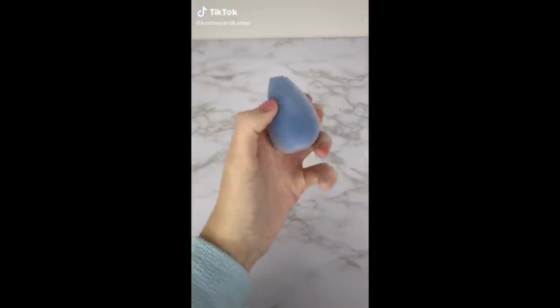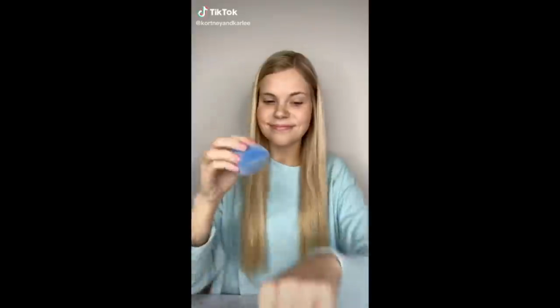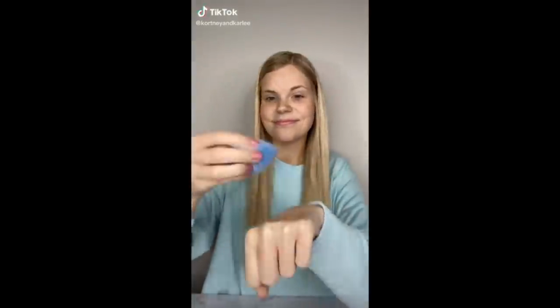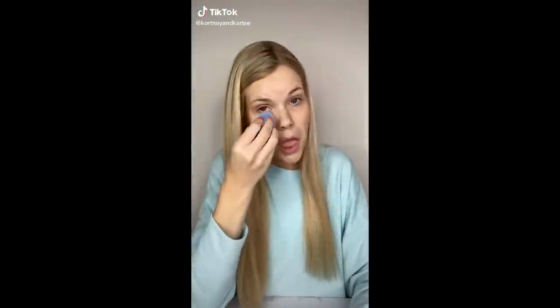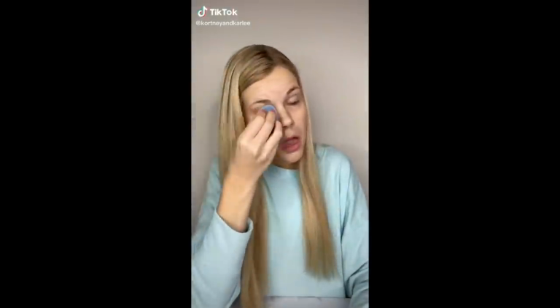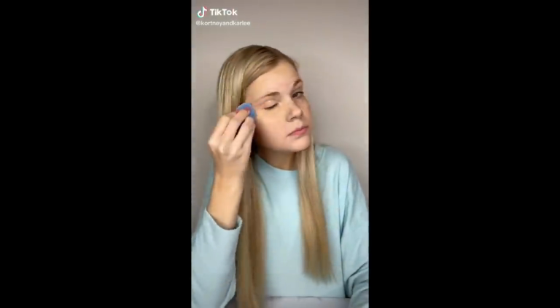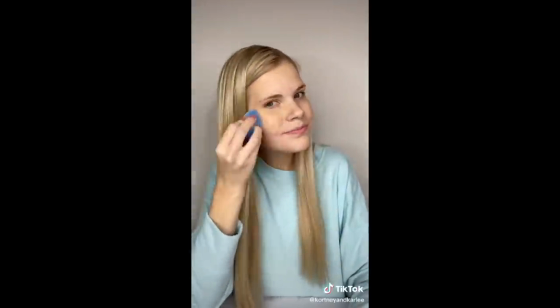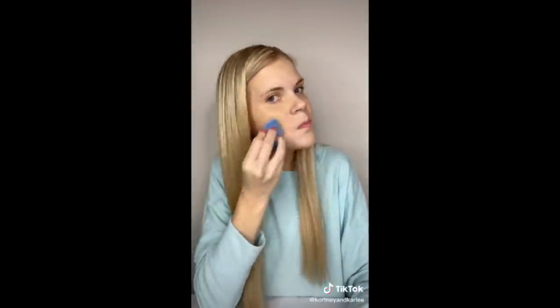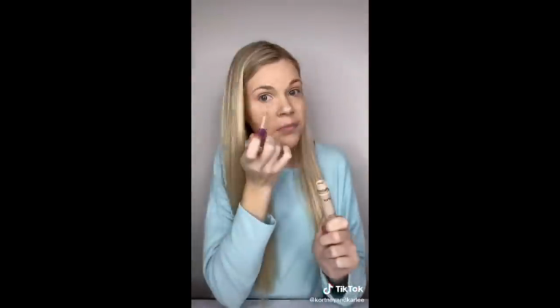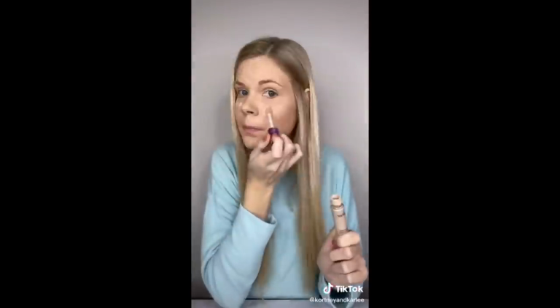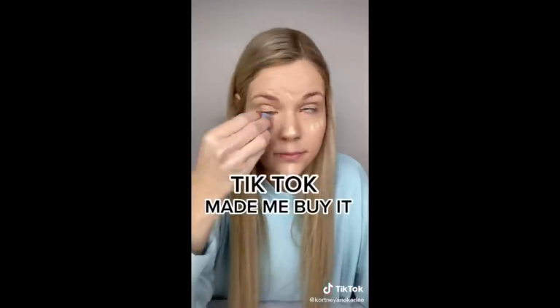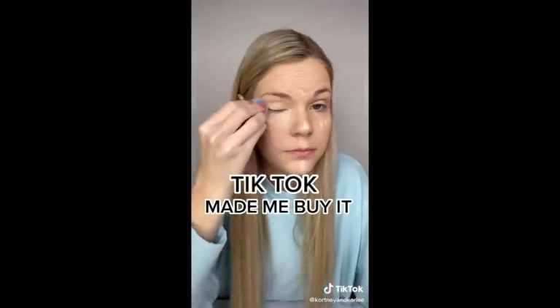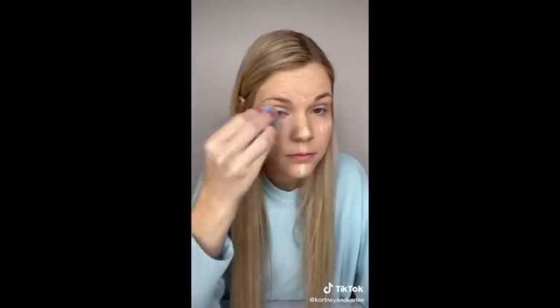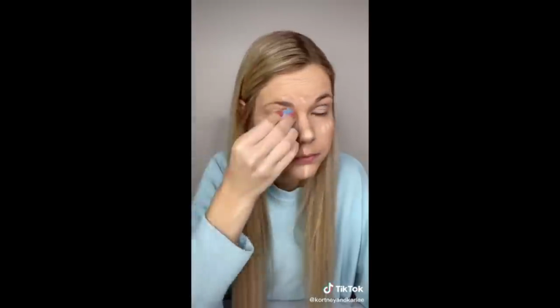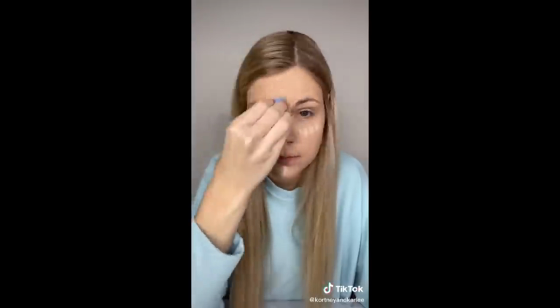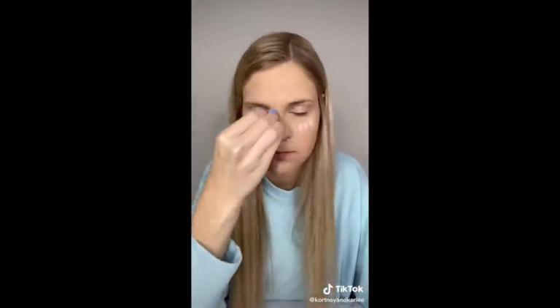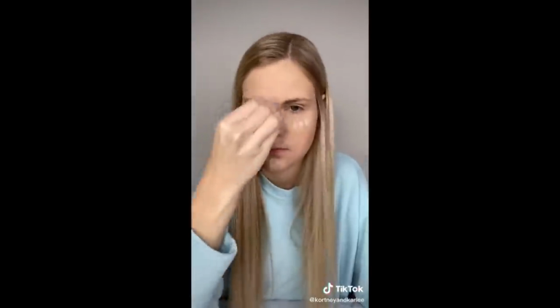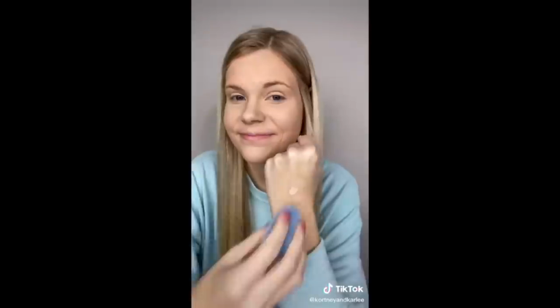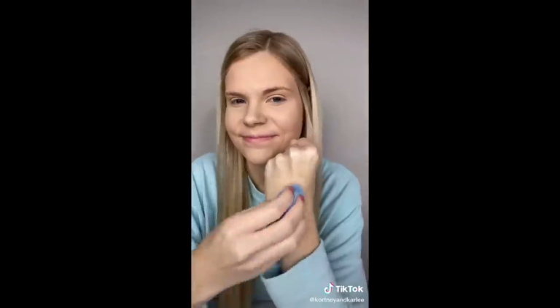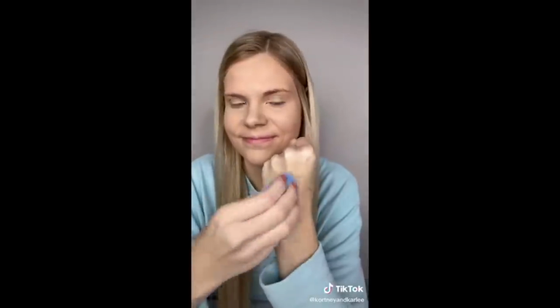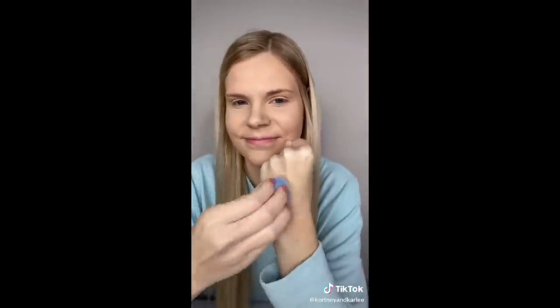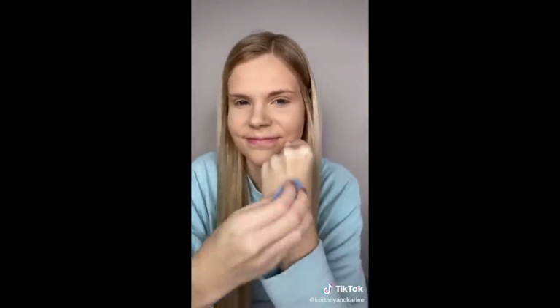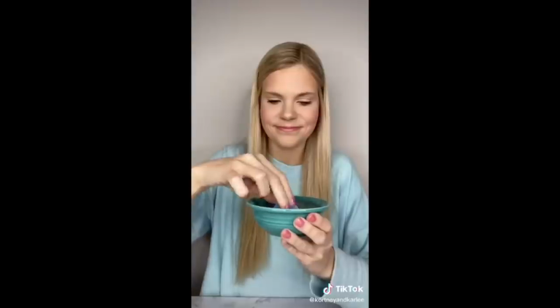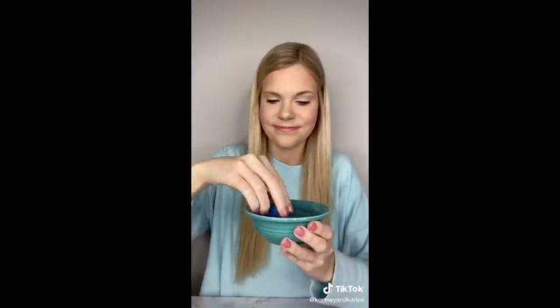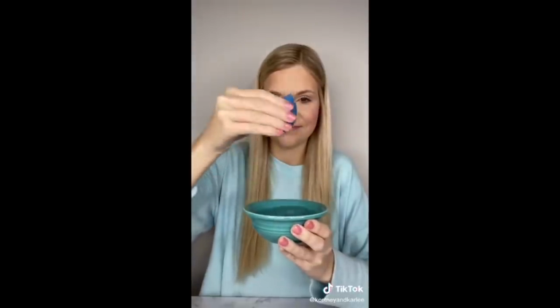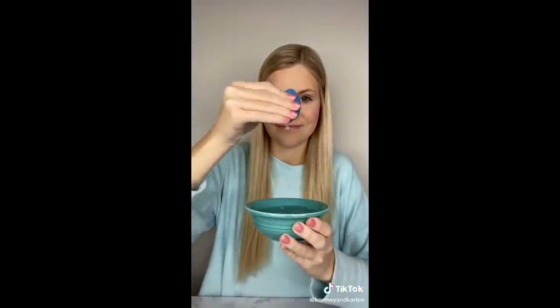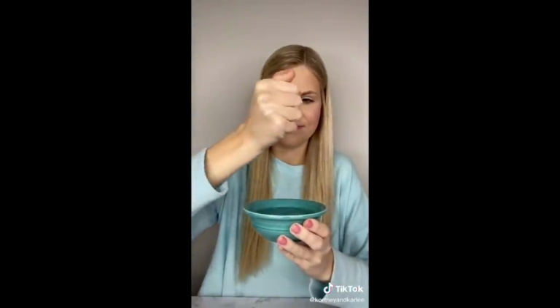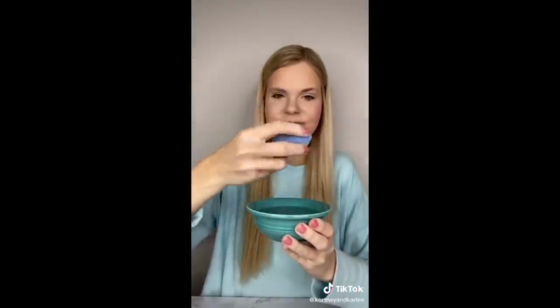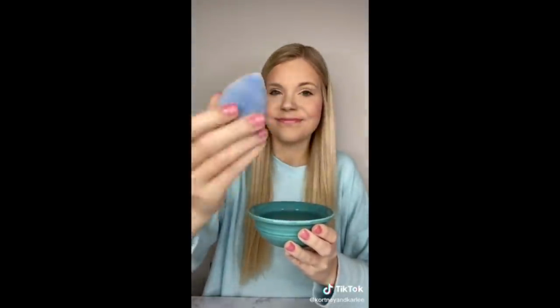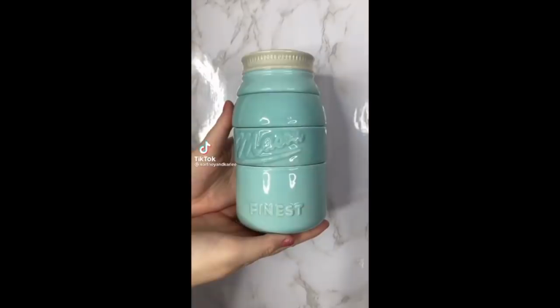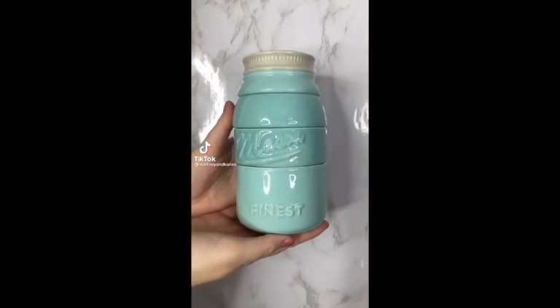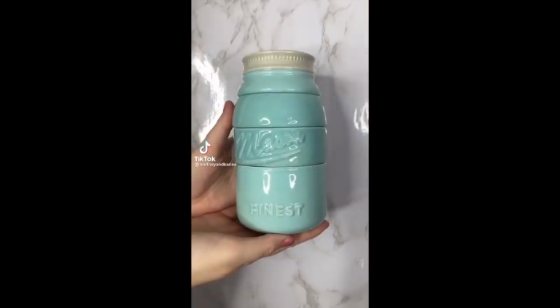I've been seeing people try these velvet makeup sponges and wanted to test them out. This sponge works so well — it doesn't absorb product like other makeup sponges, and it makes my makeup look so smooth. They come in a pack of four. I think I found the holy grail of makeup sponges and will definitely be purchasing these again.